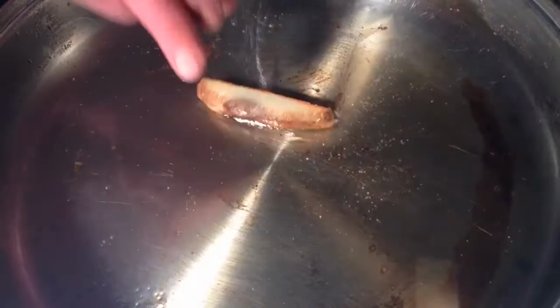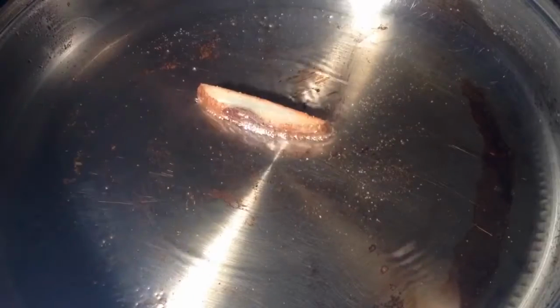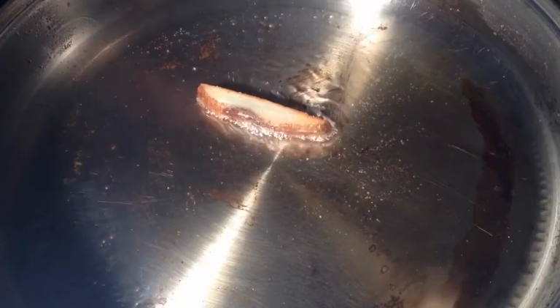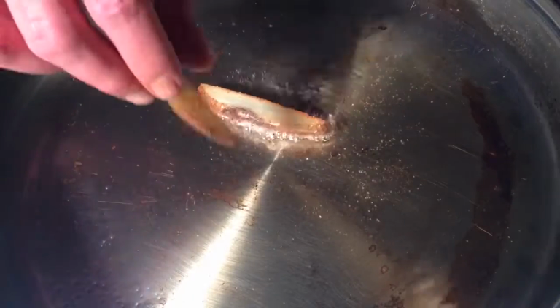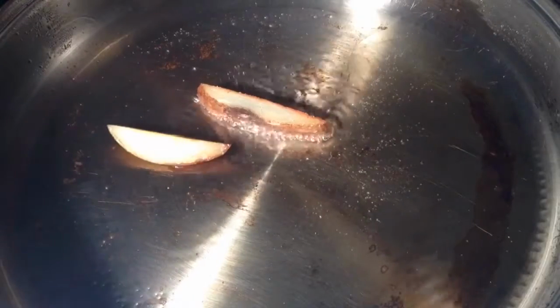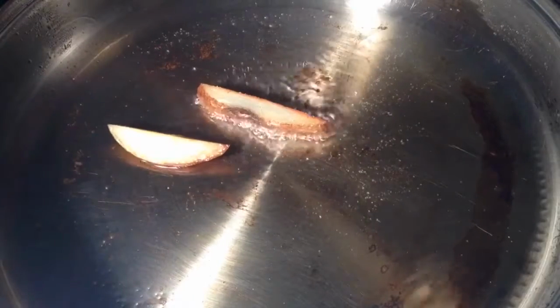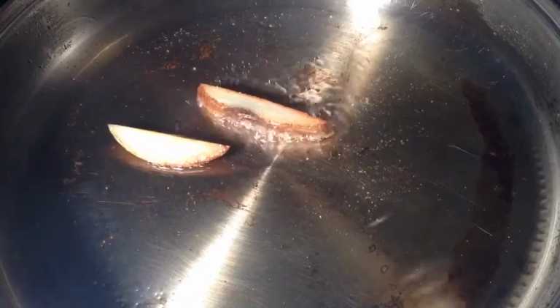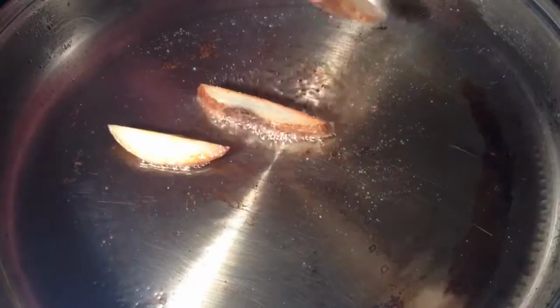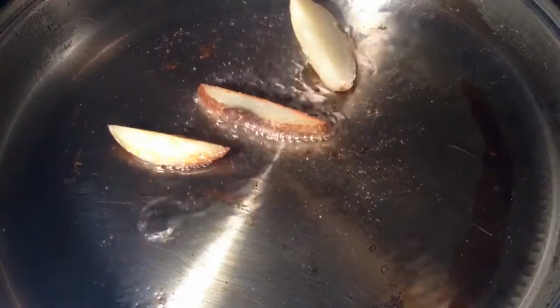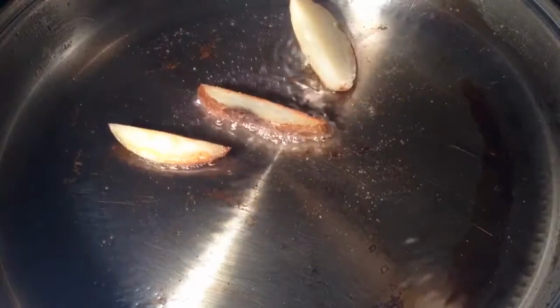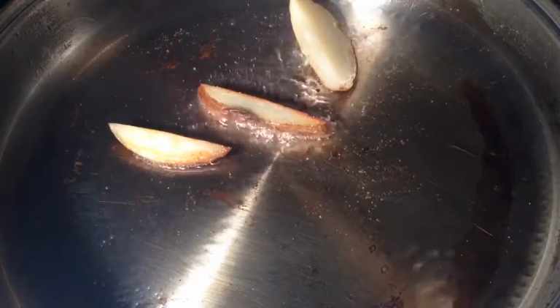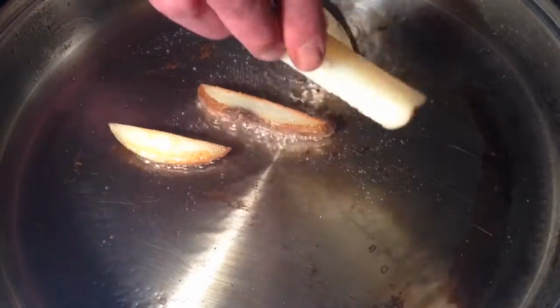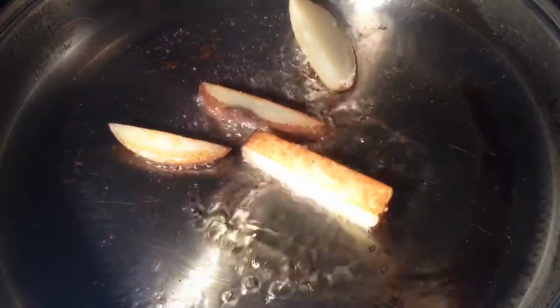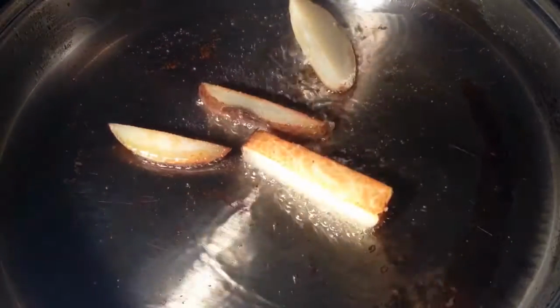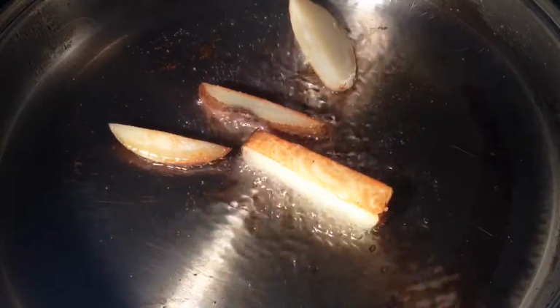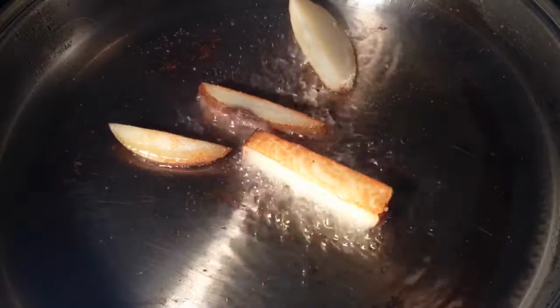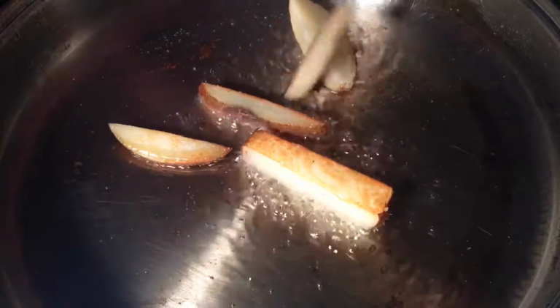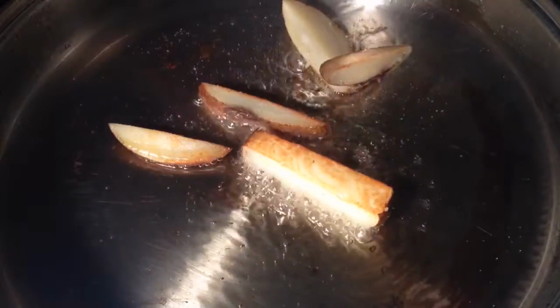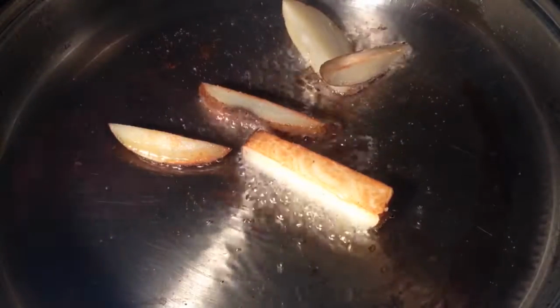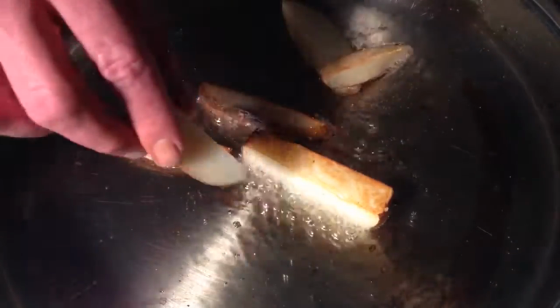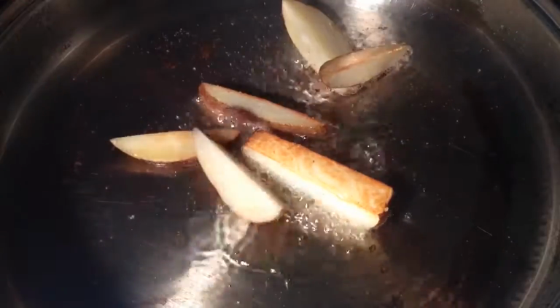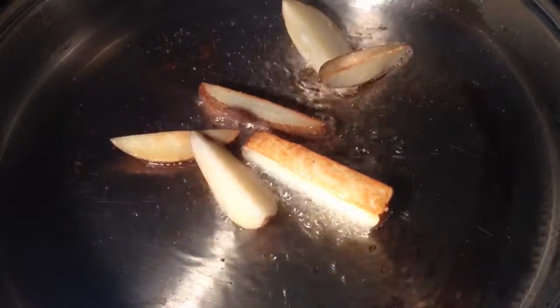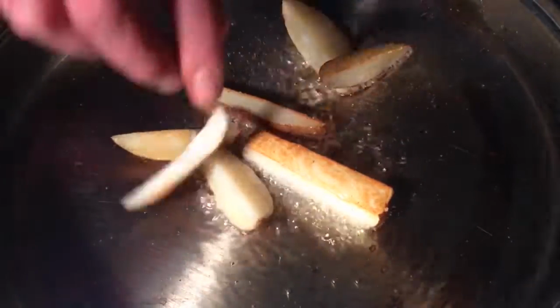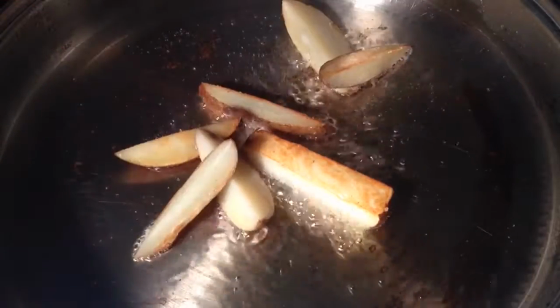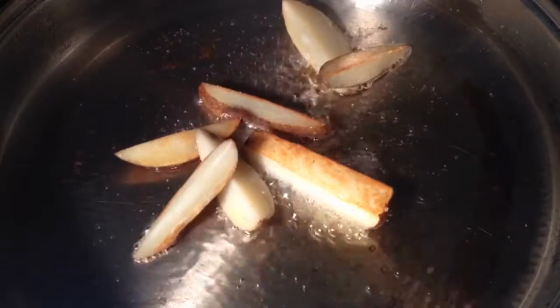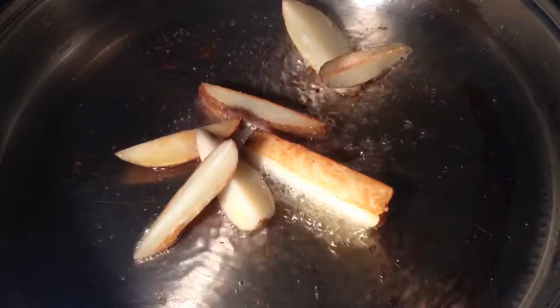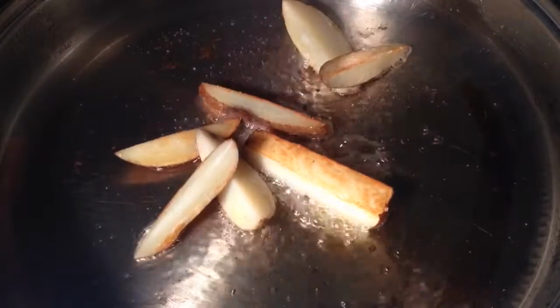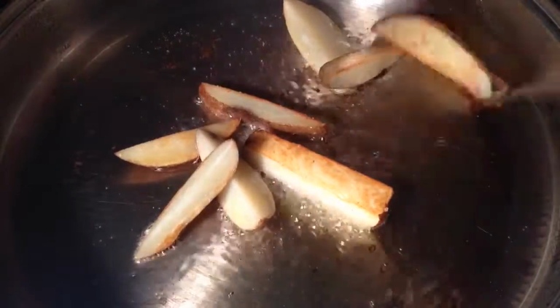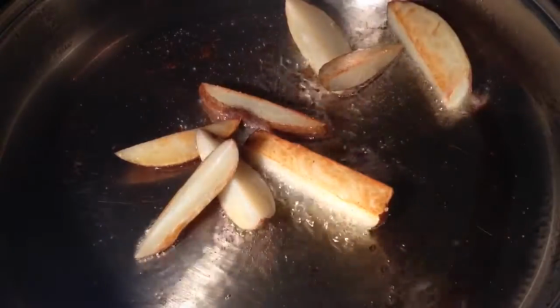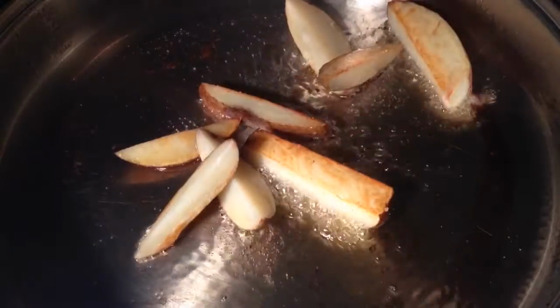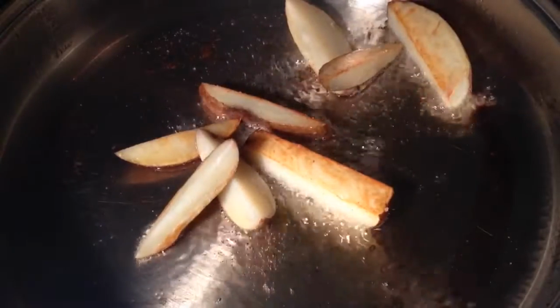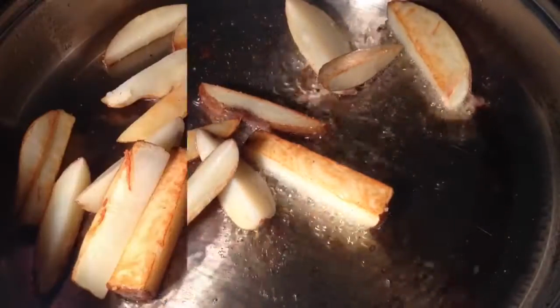Now add them back. Heat up the oil a bit higher, about 400 degrees, and they'll start to brown. You want them a nice golden brown.